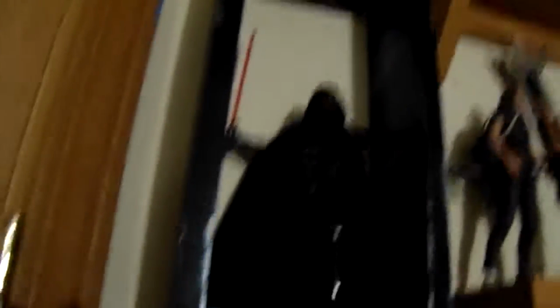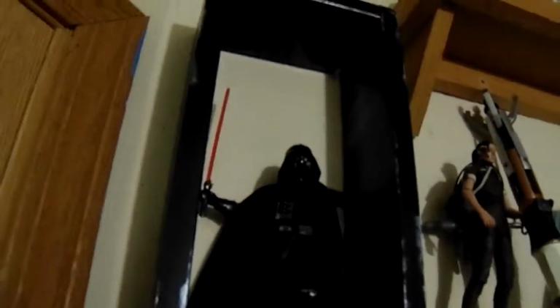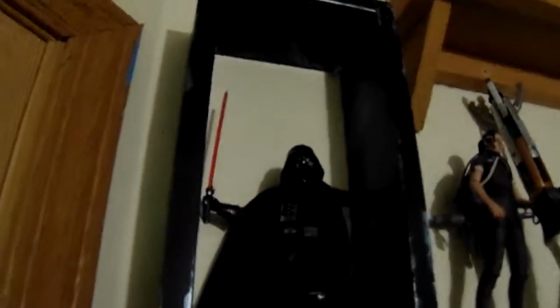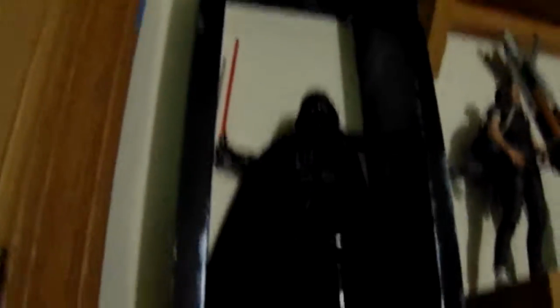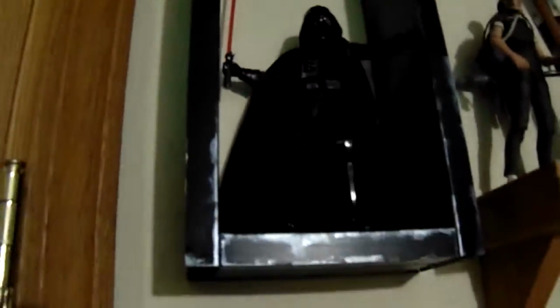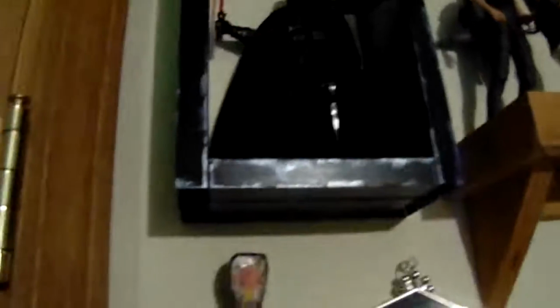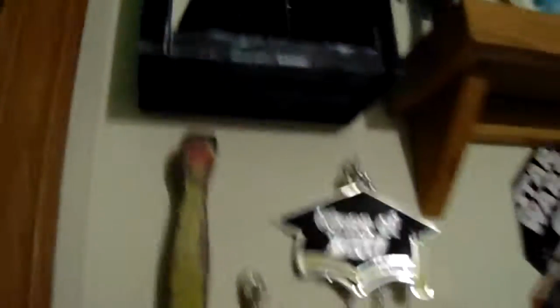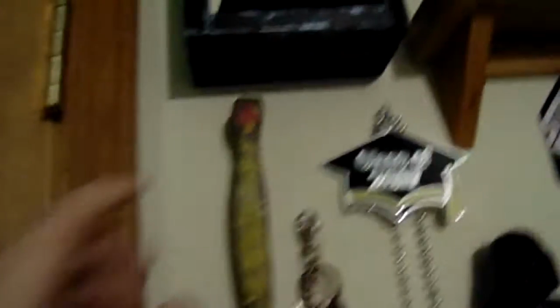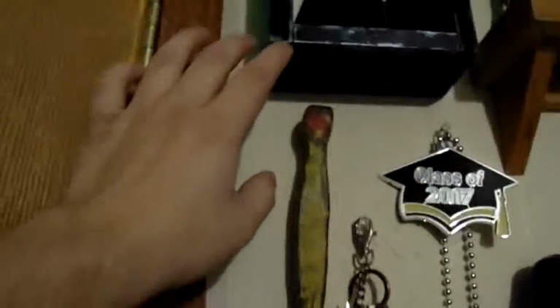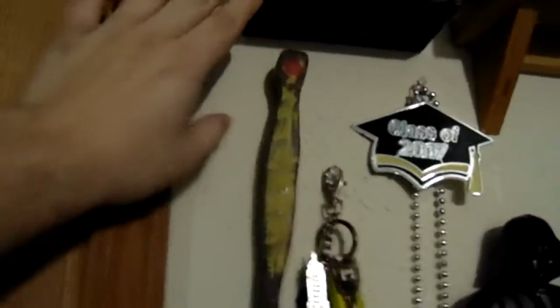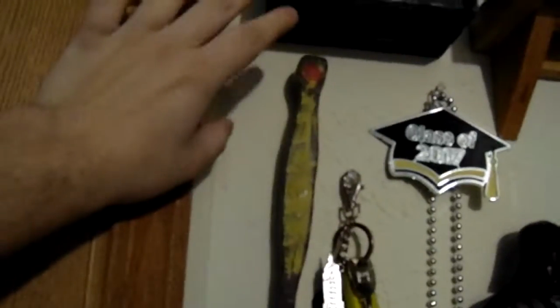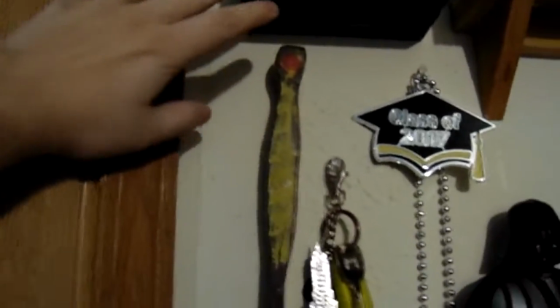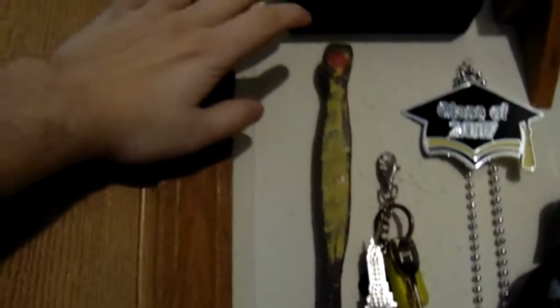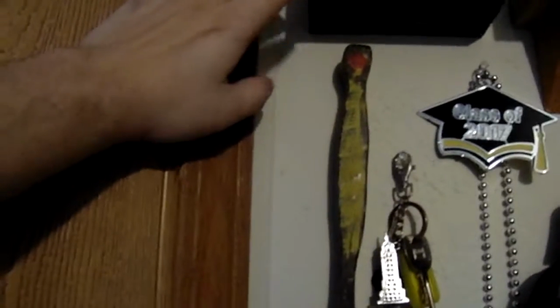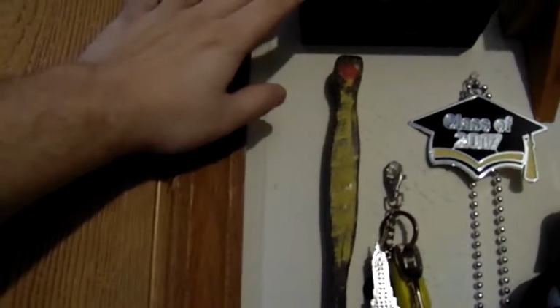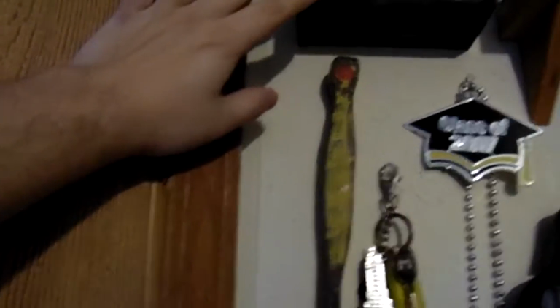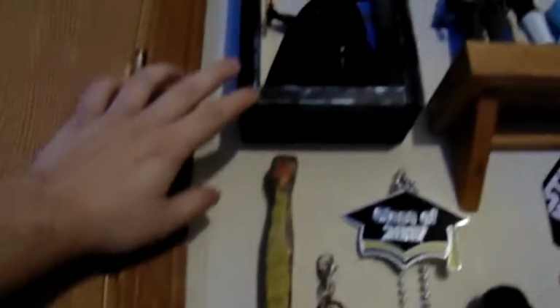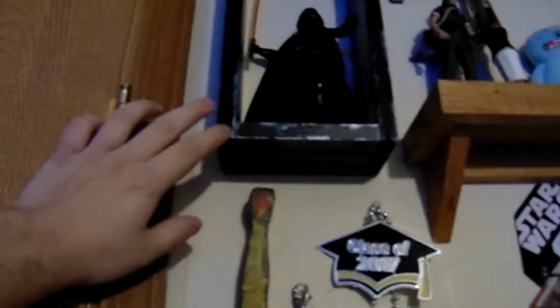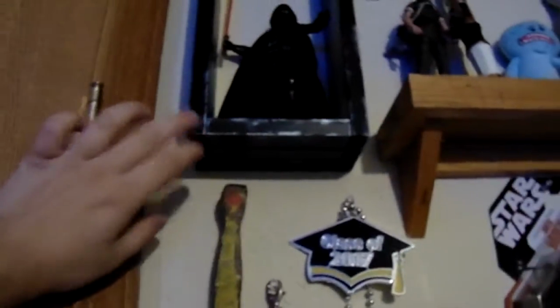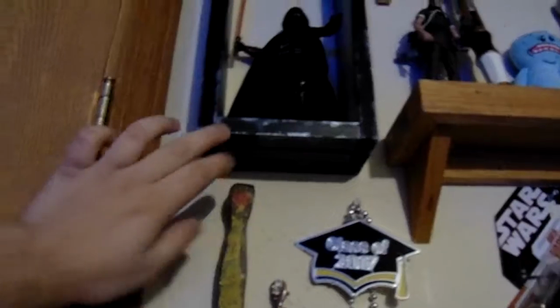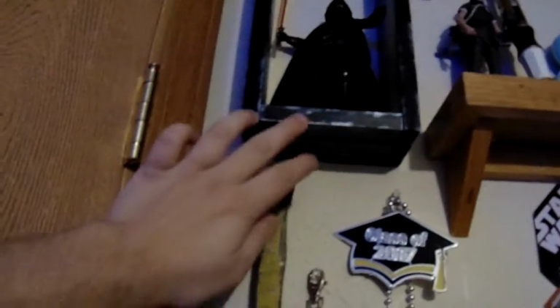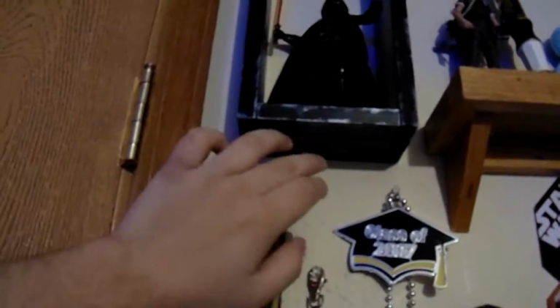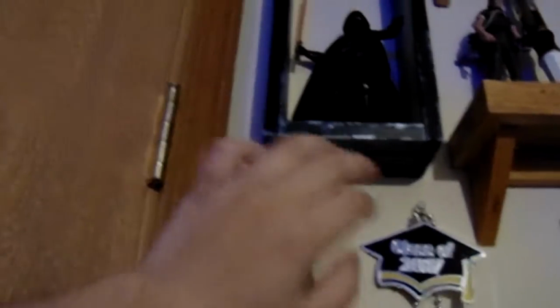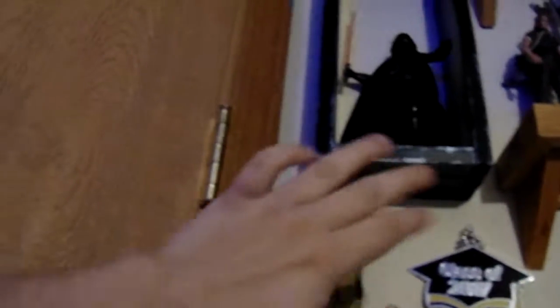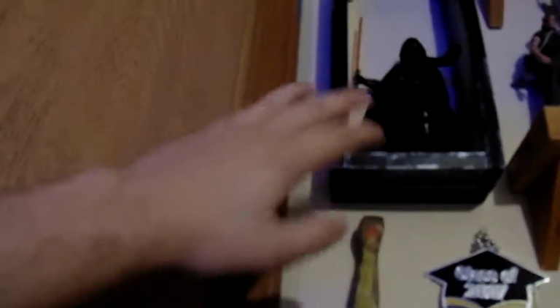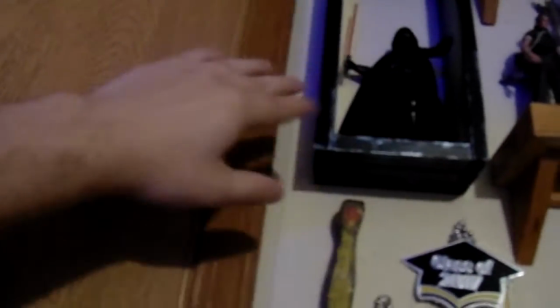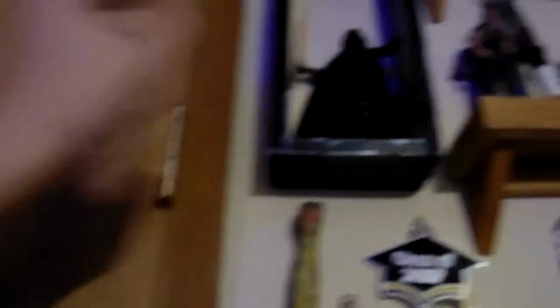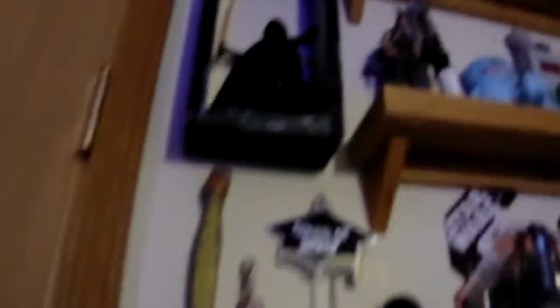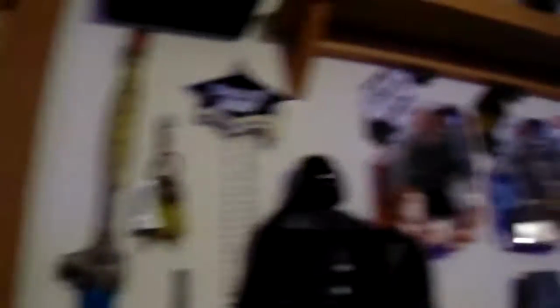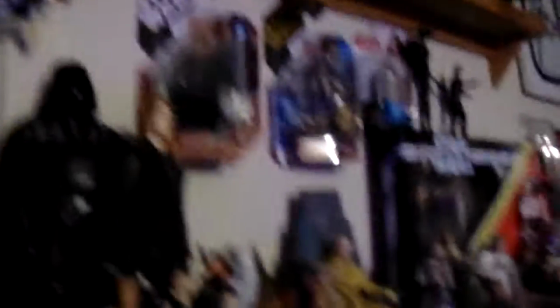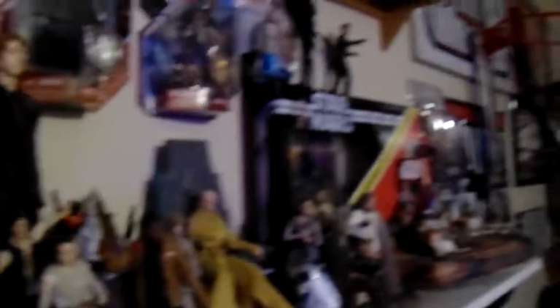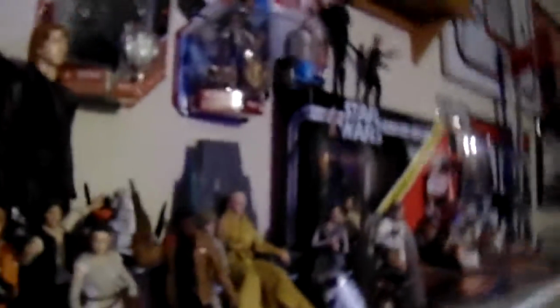We got an uncarded Vader in a shelf that my dad built, and then I painted and dry brushed to kind of look like metal. It's my first time dry brushing. Then I have a carded one in the back.